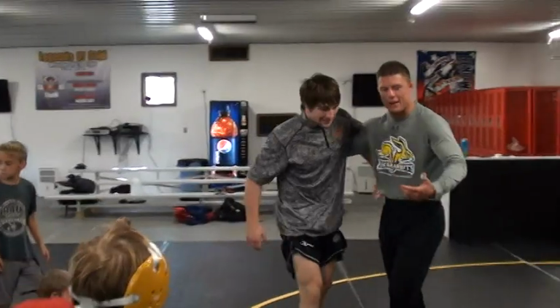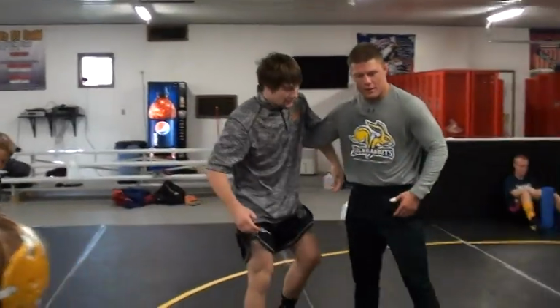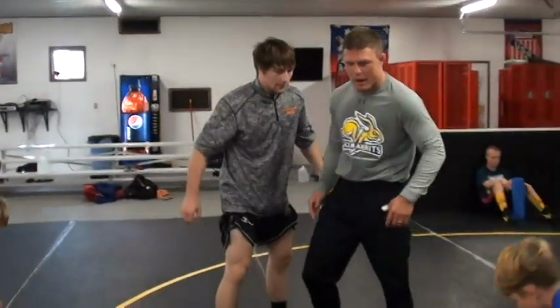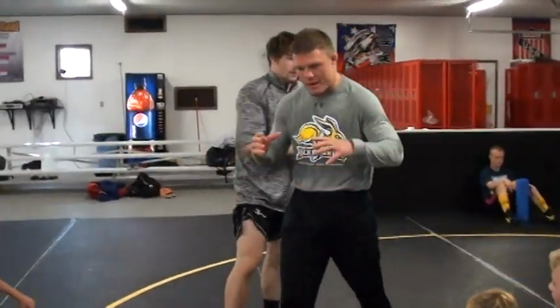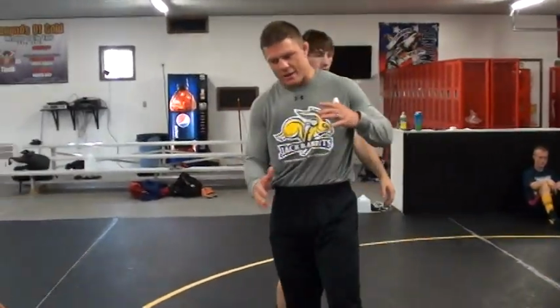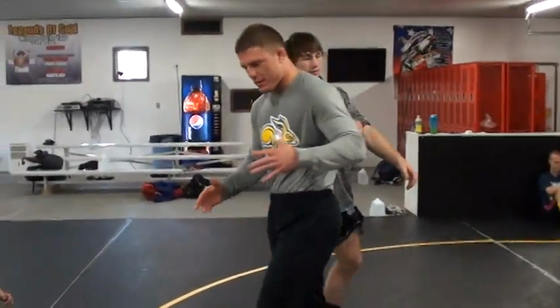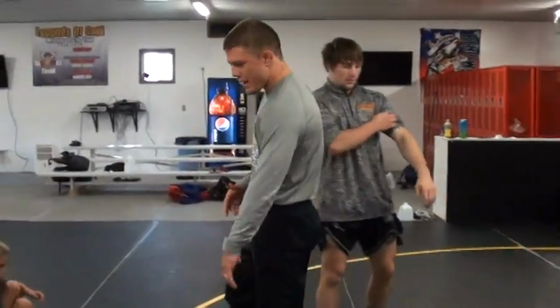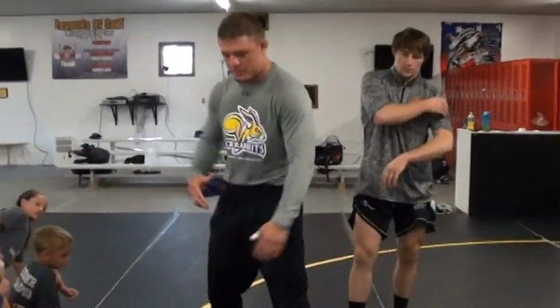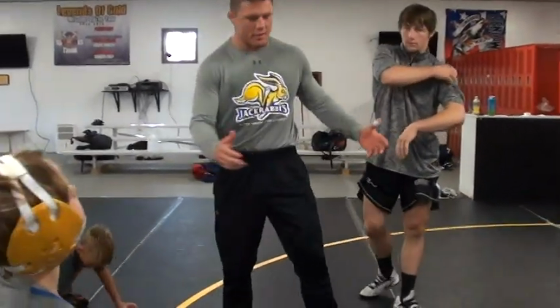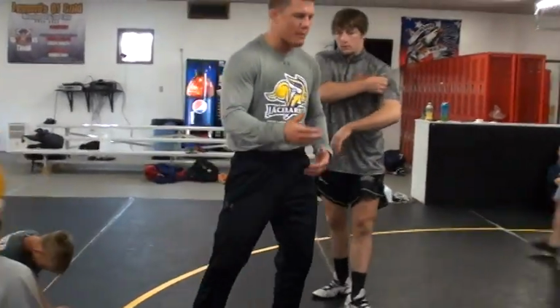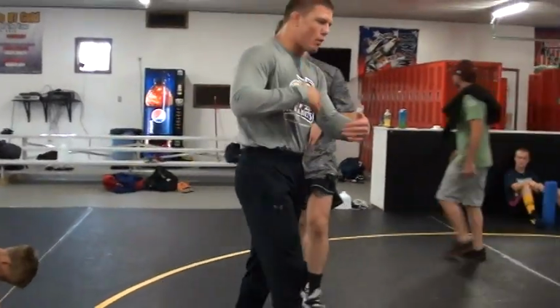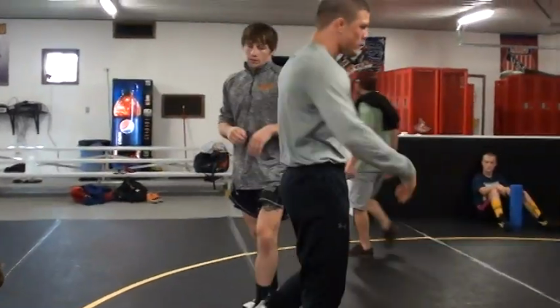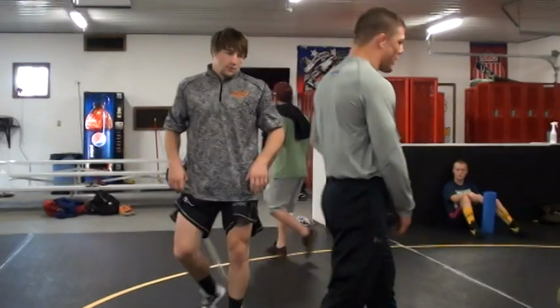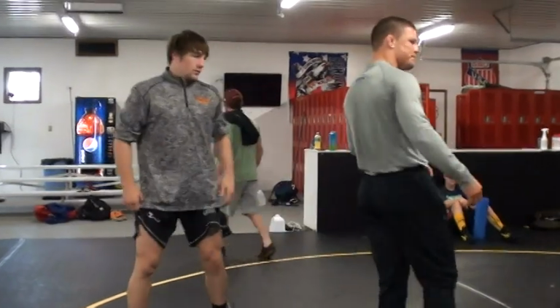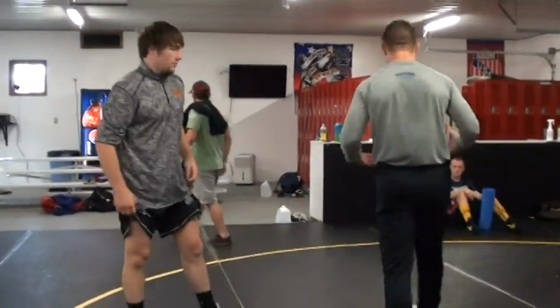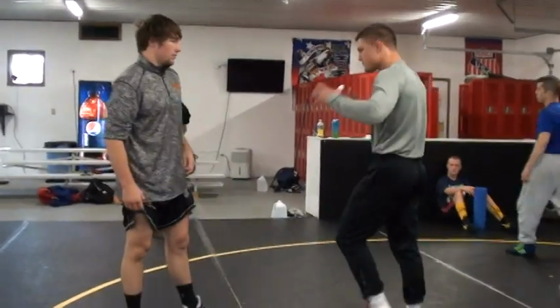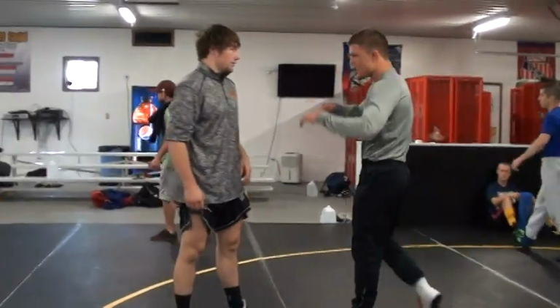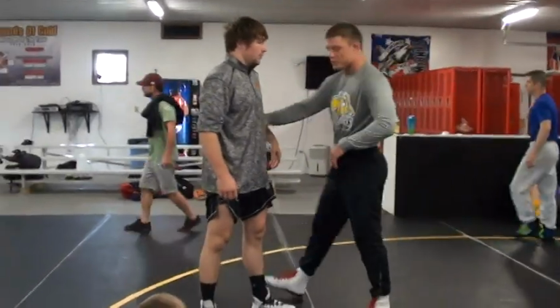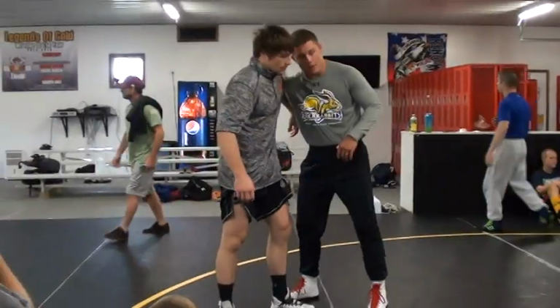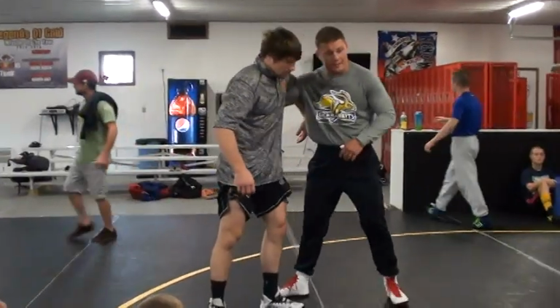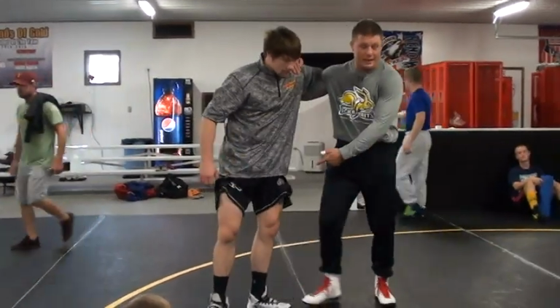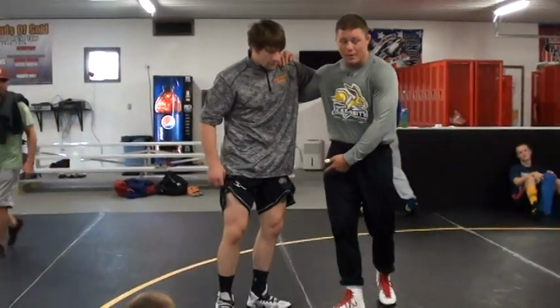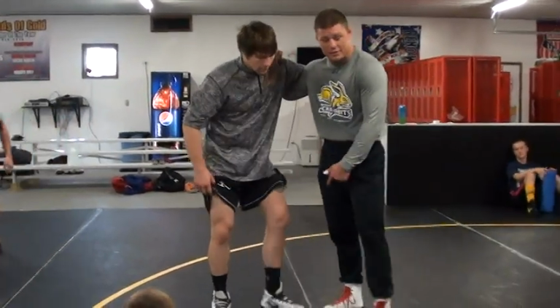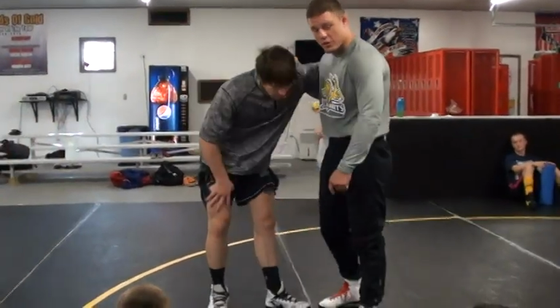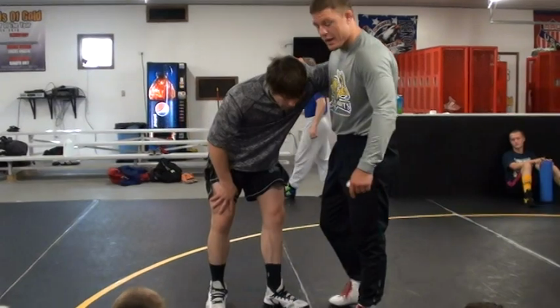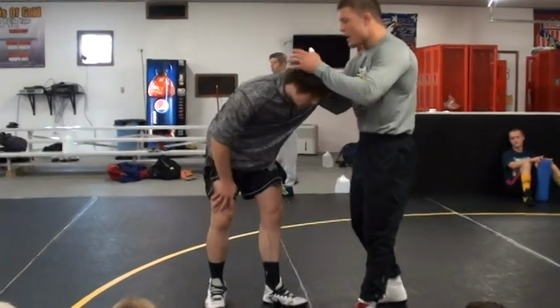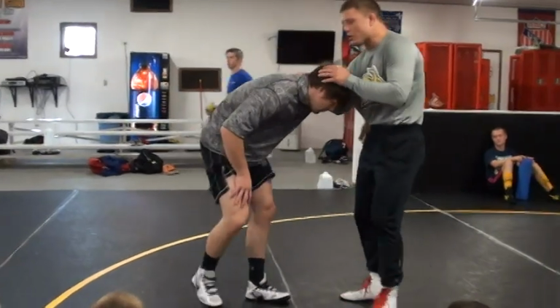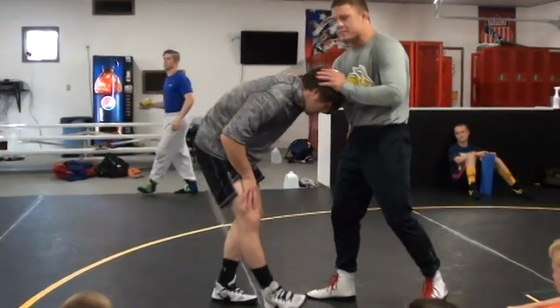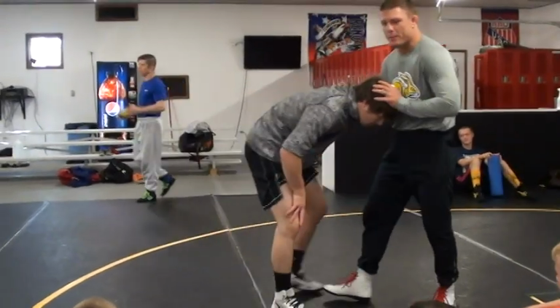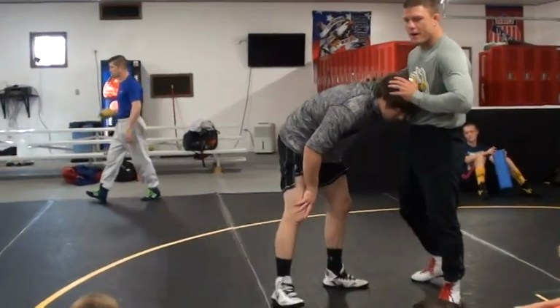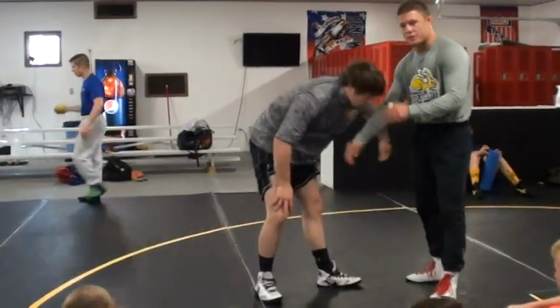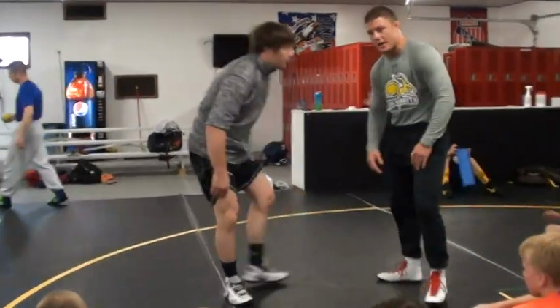This is probably my favorite attack from here. I get to this leg attack a lot when I get to this underhook. And all it is — it's a little bit different variation of a single leg.